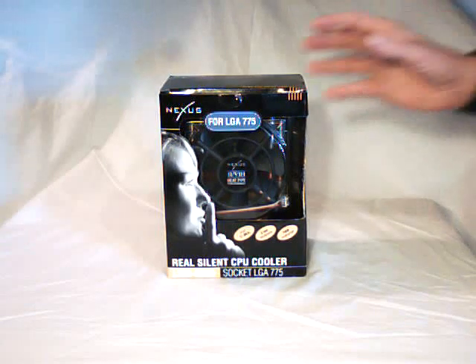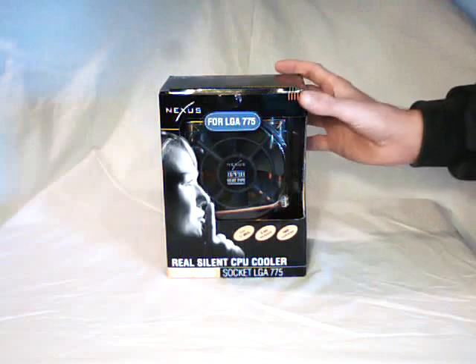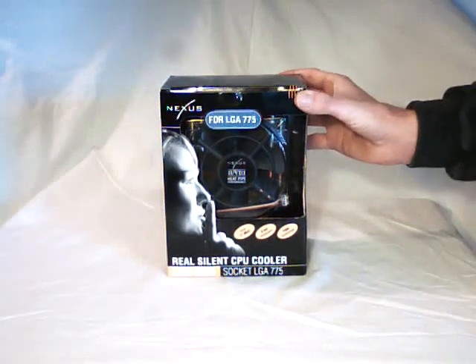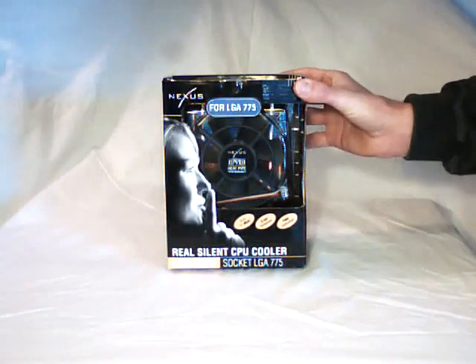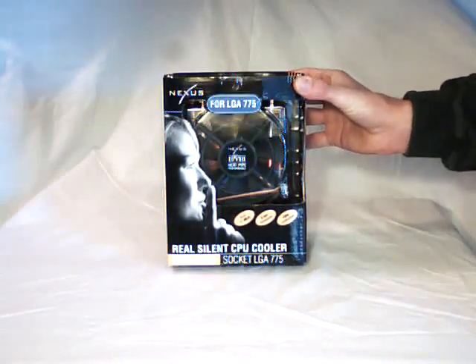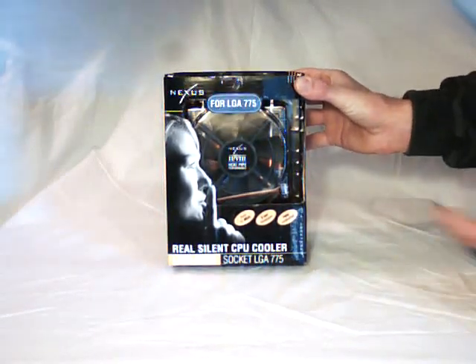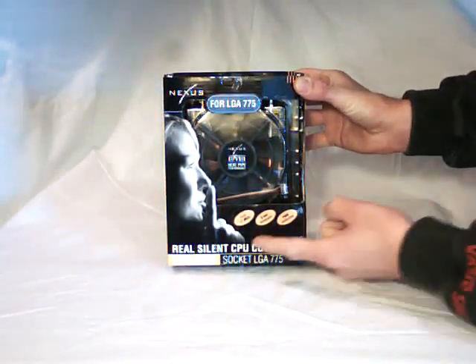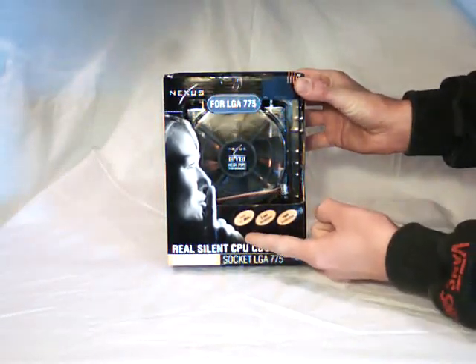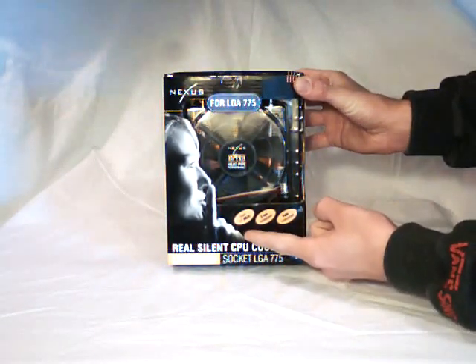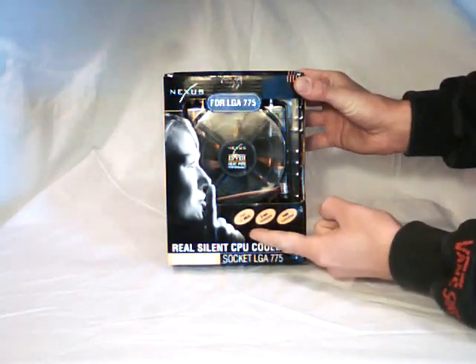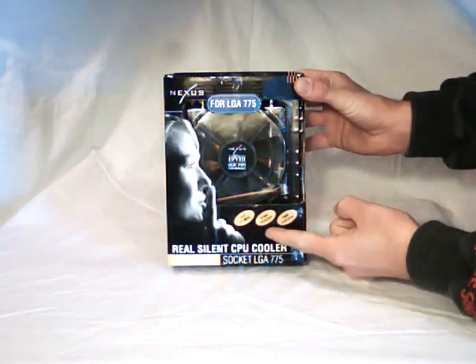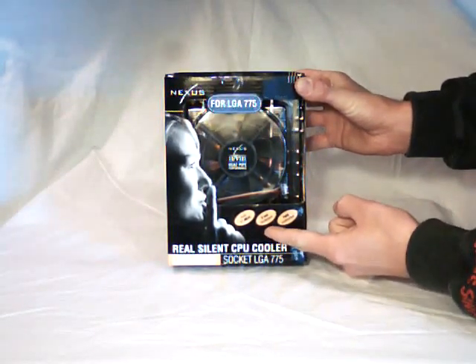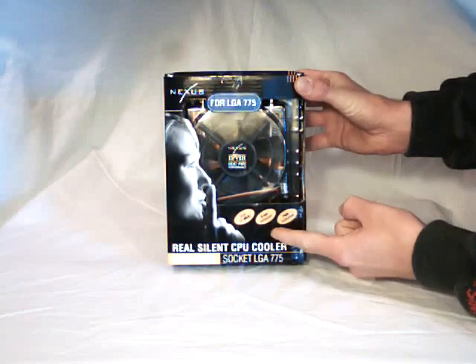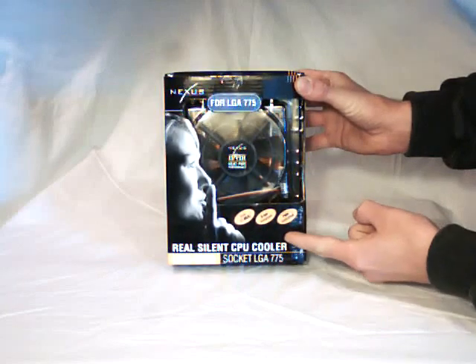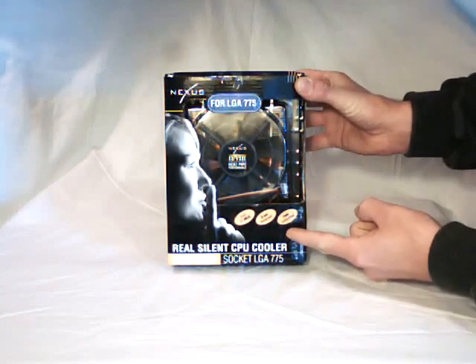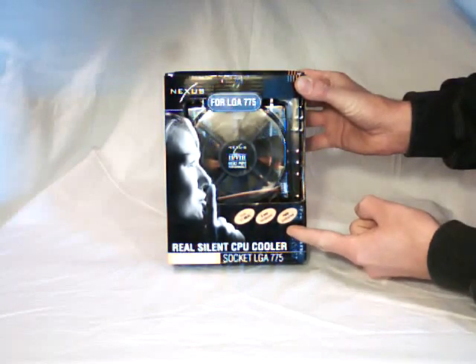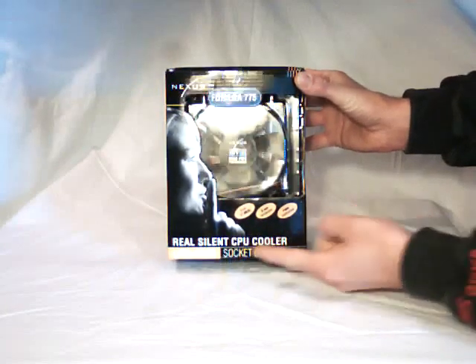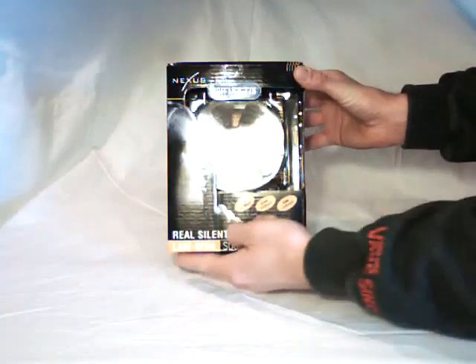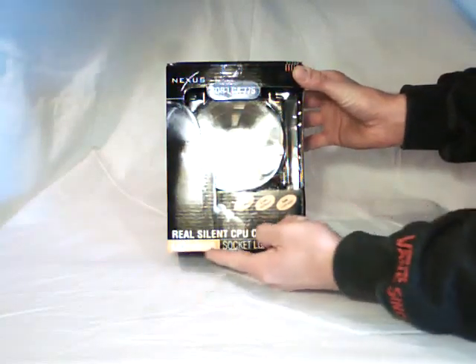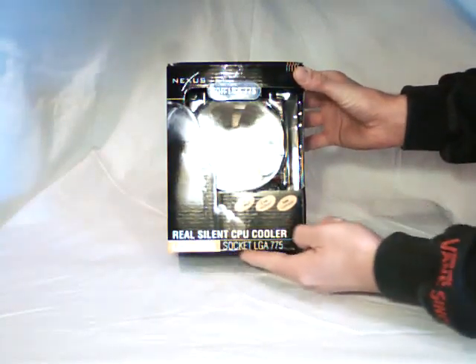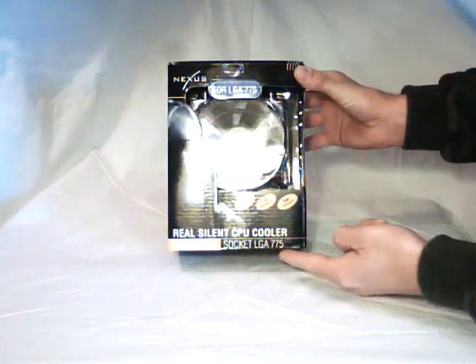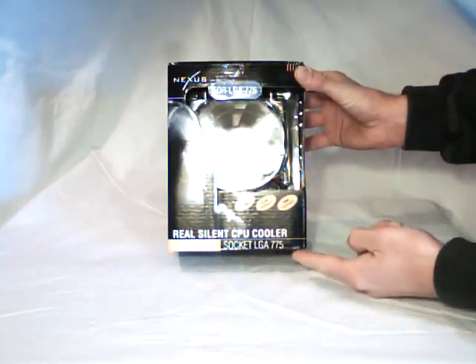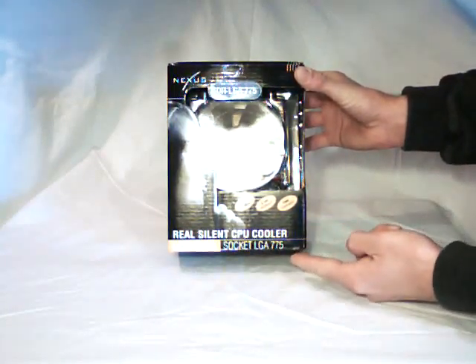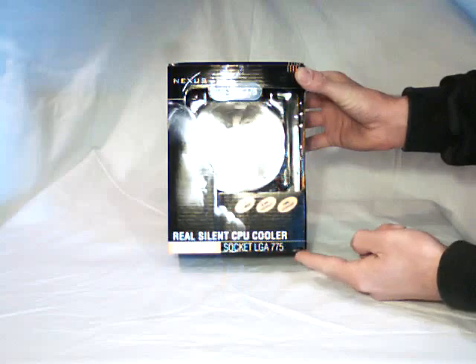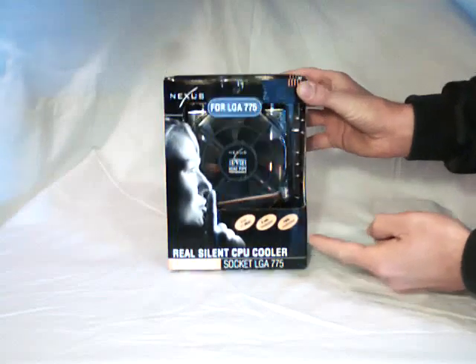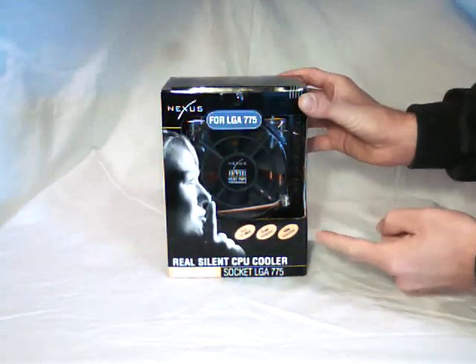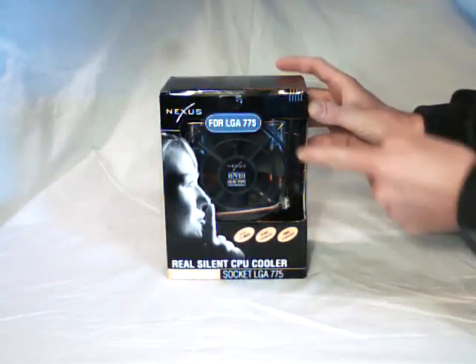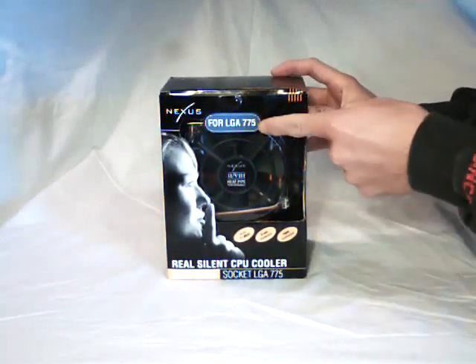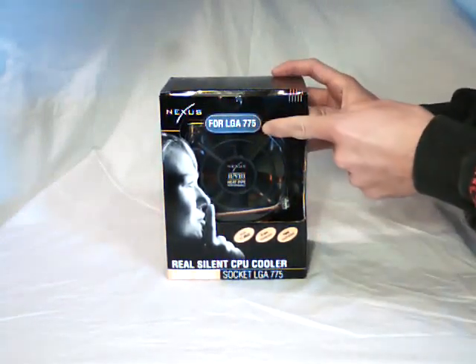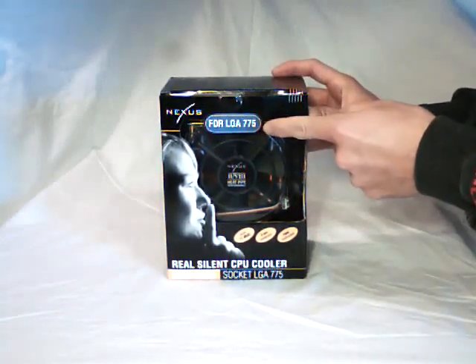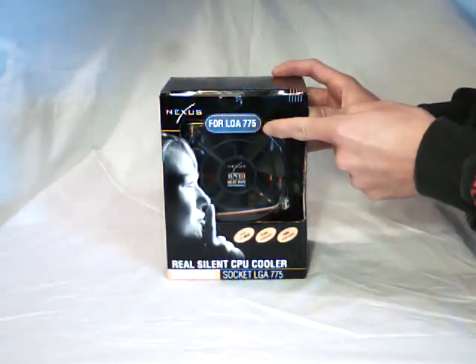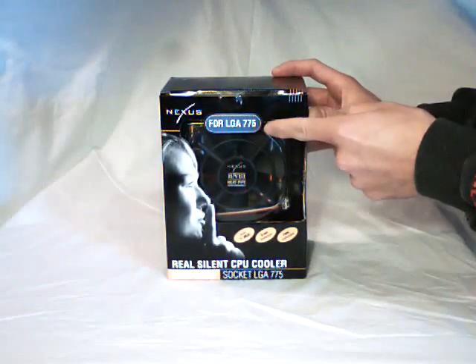Looking at the front of the box, you can see they list several specifications for the CPU Cooler, as well as the name of the CPU Cooler and the Intel Socket LGA775 which it fits.